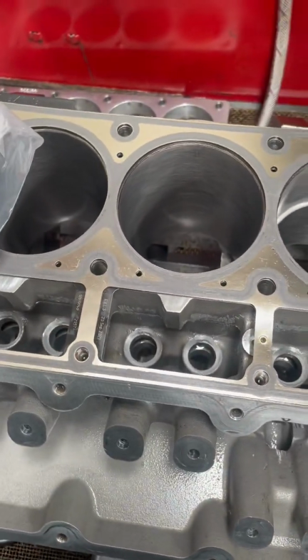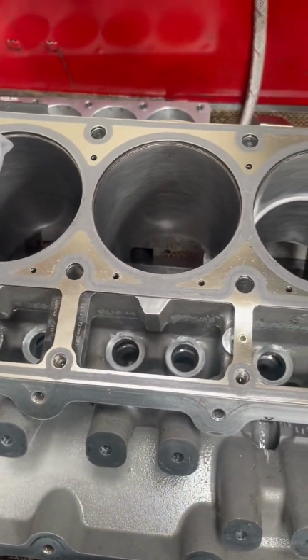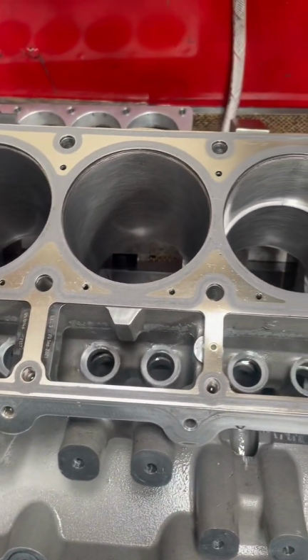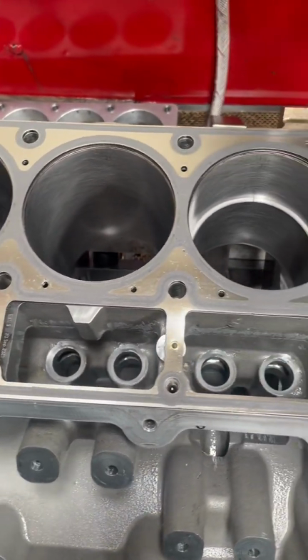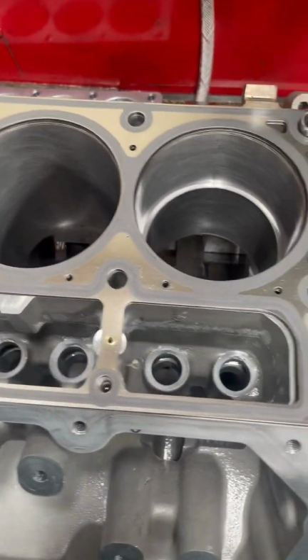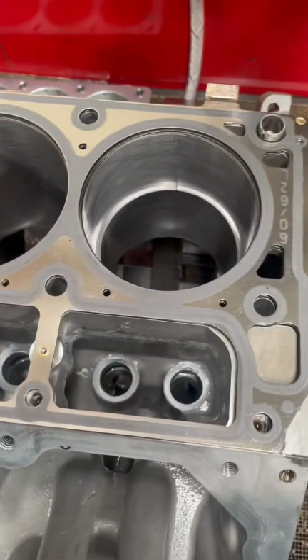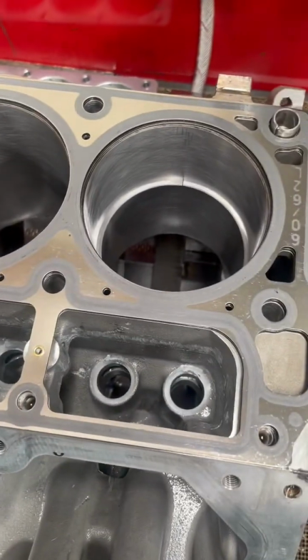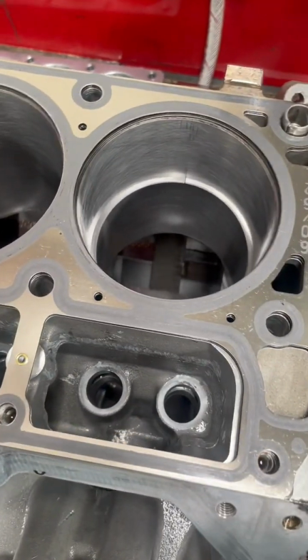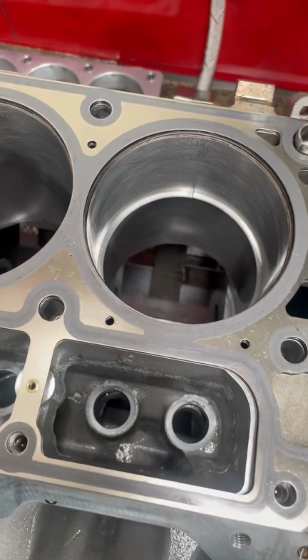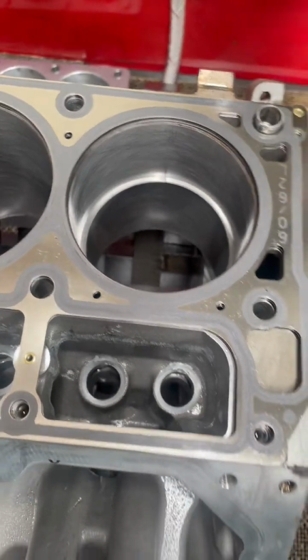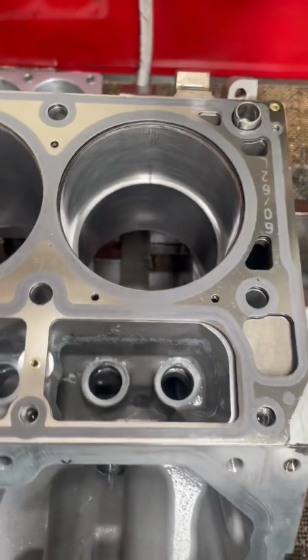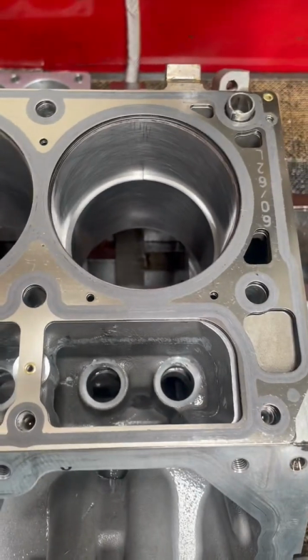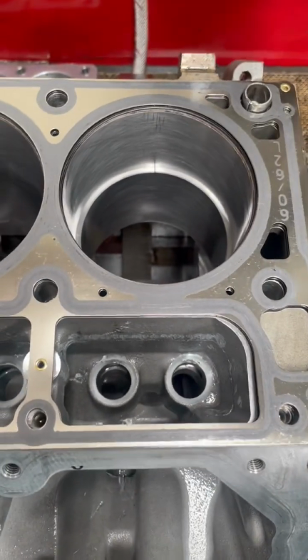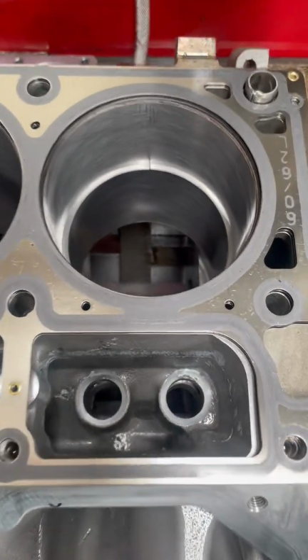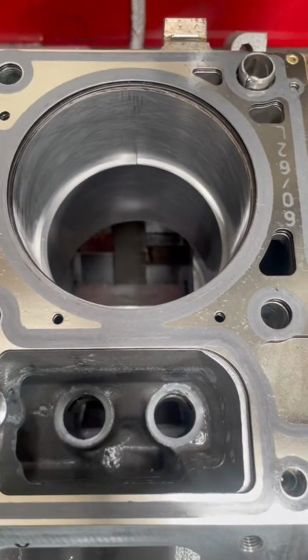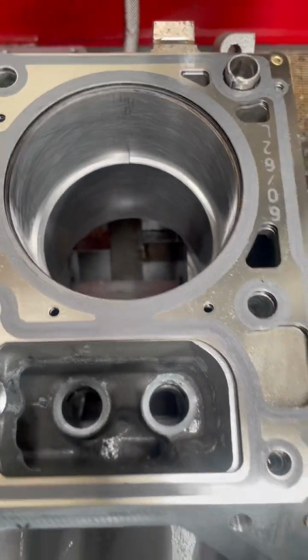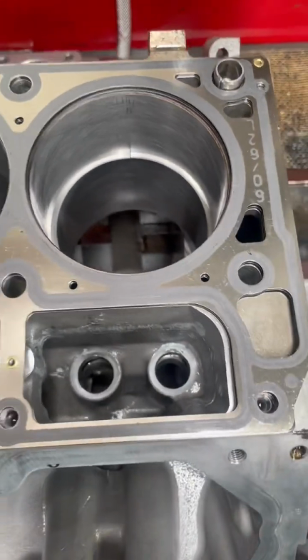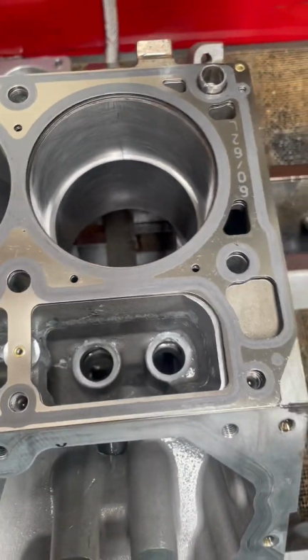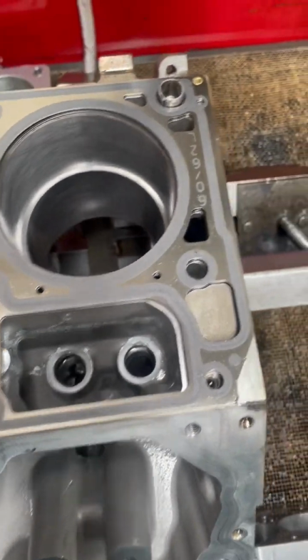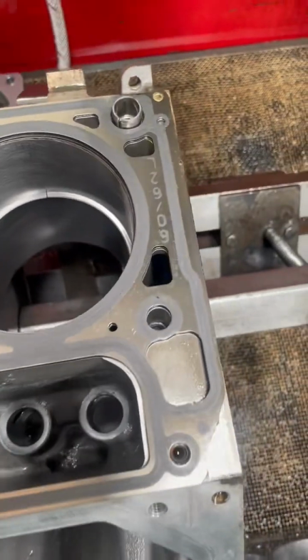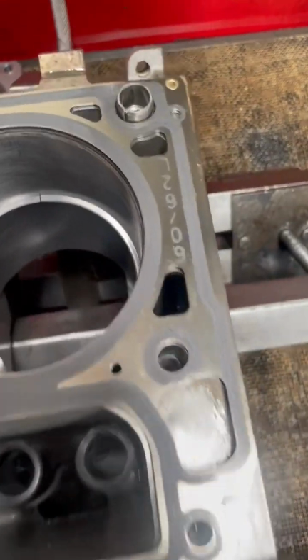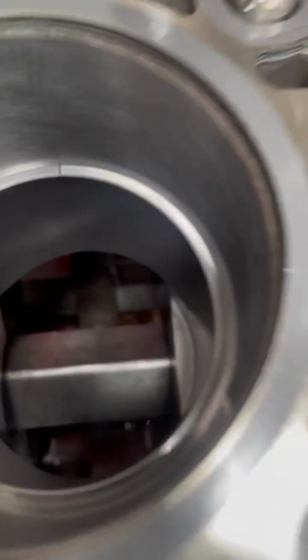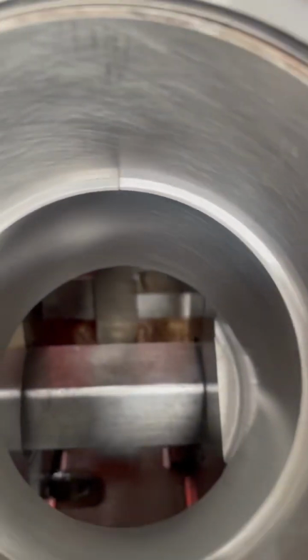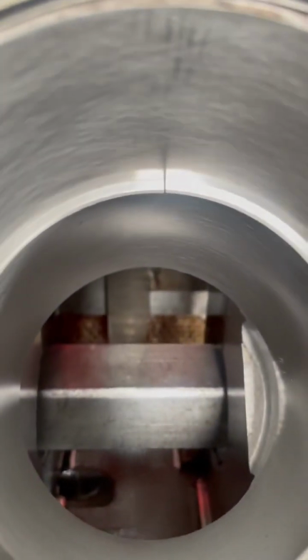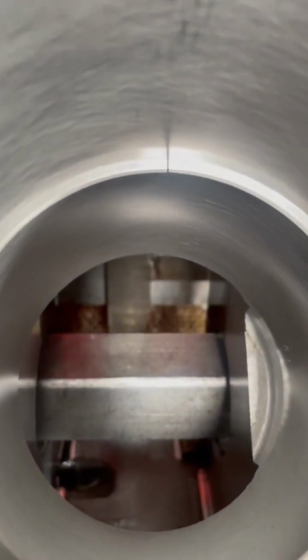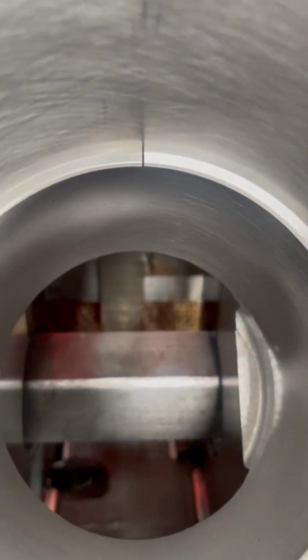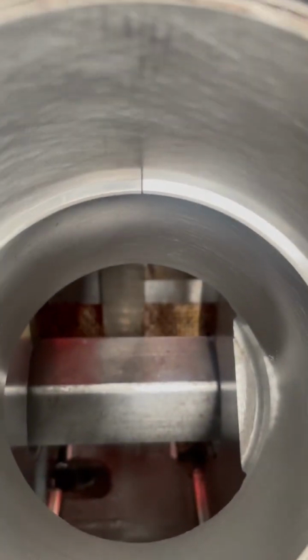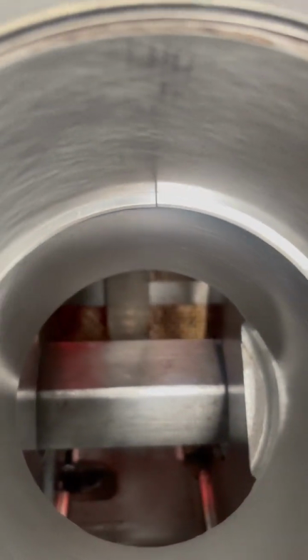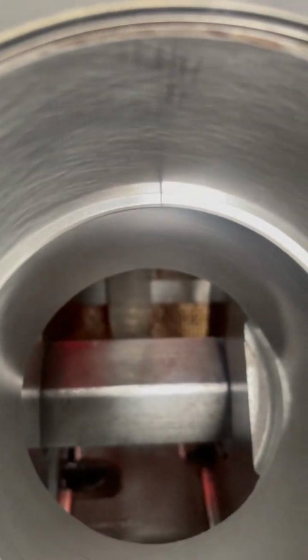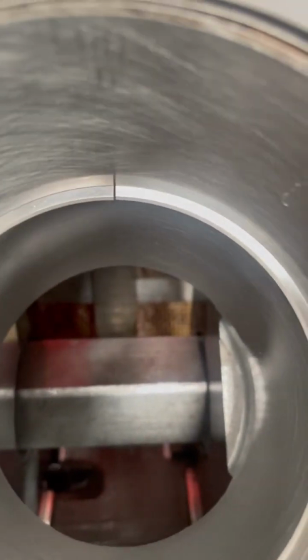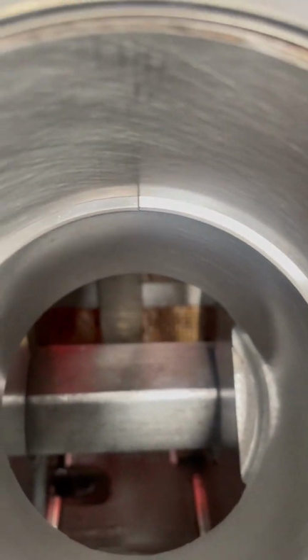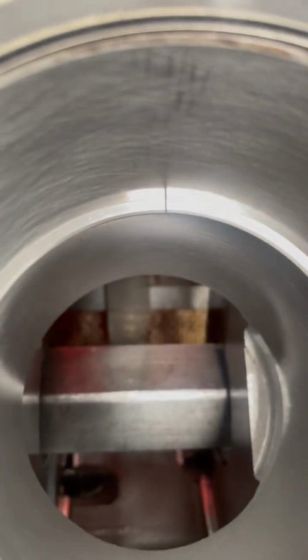So next what we've had to do is gap all the piston rings. I've finished all that but I just wanted to show you quickly what we do. So piston in the bore — and see that gap there?